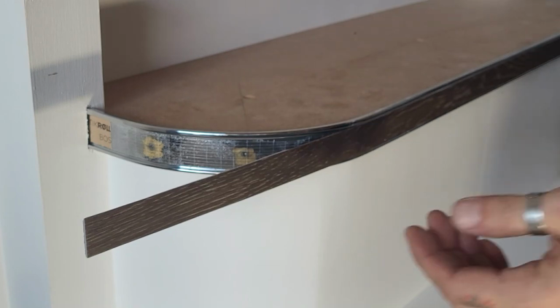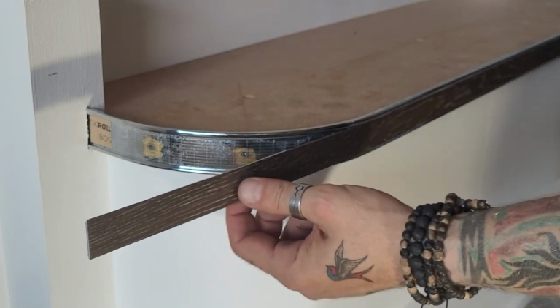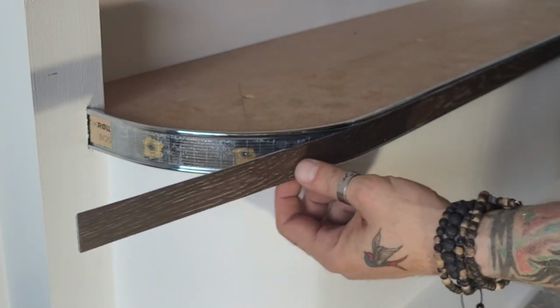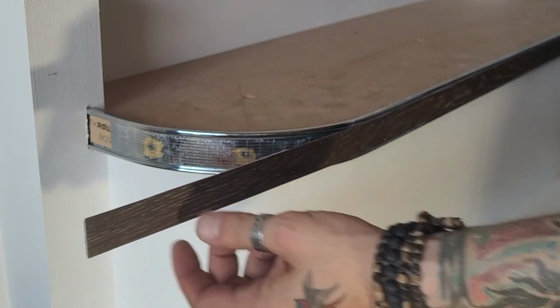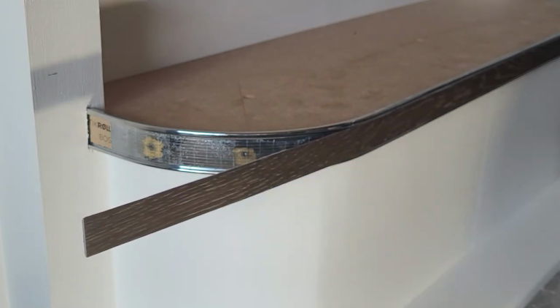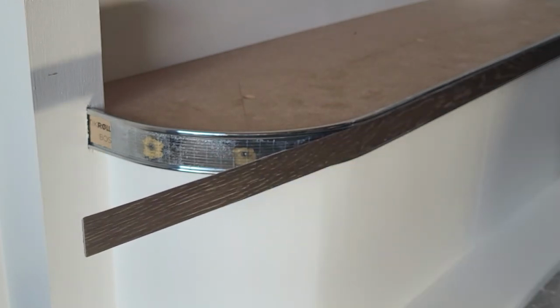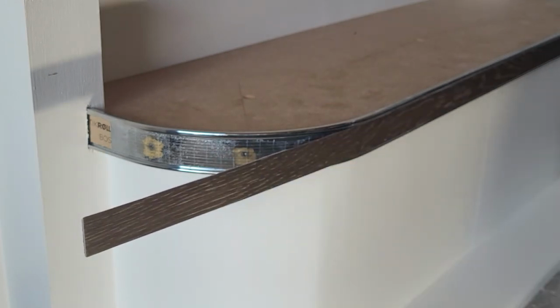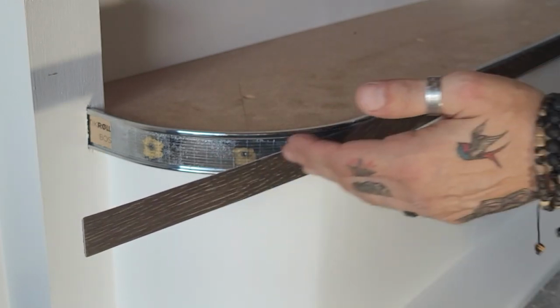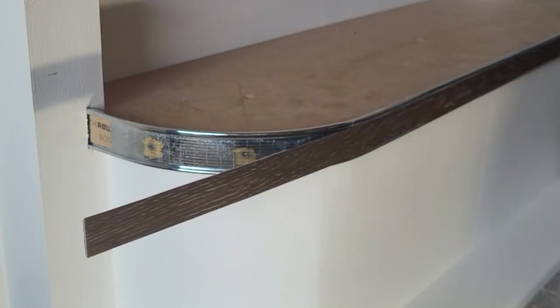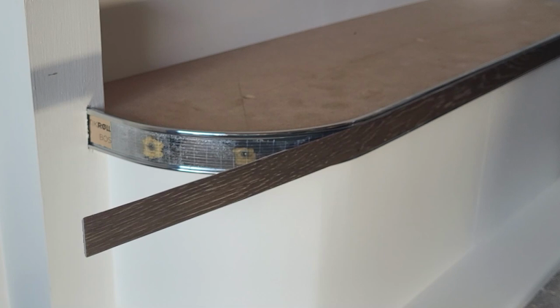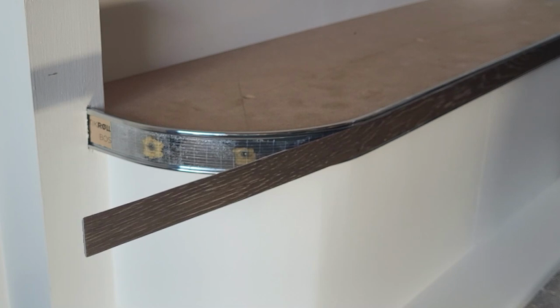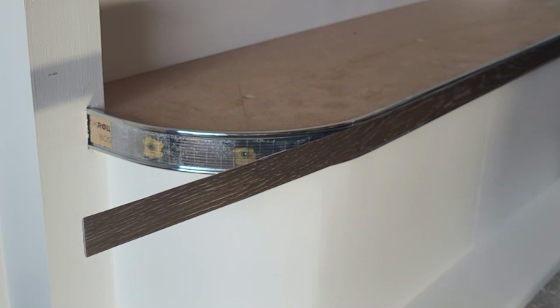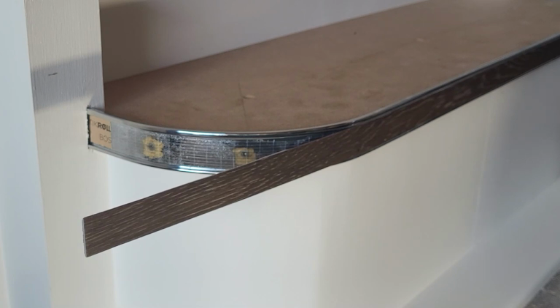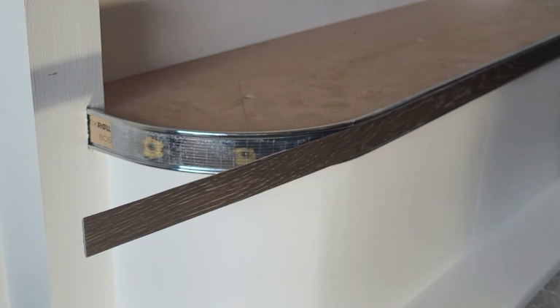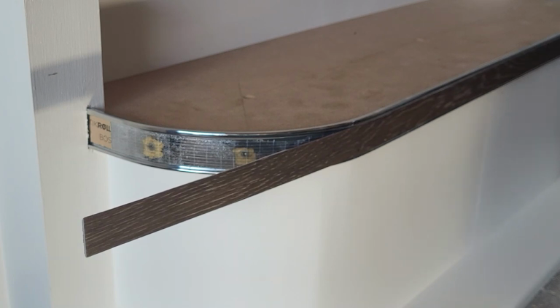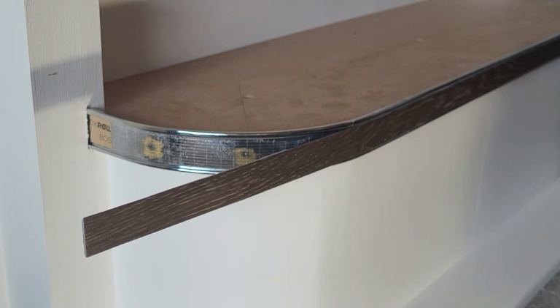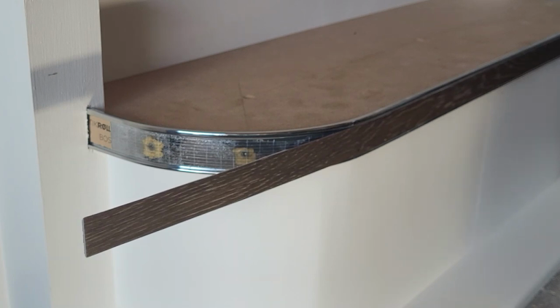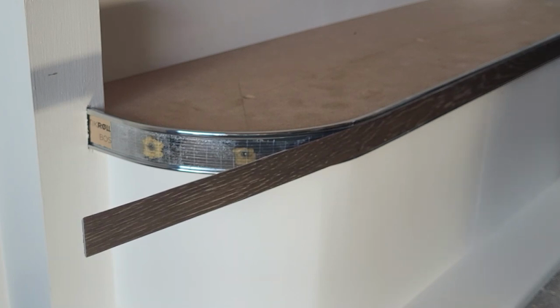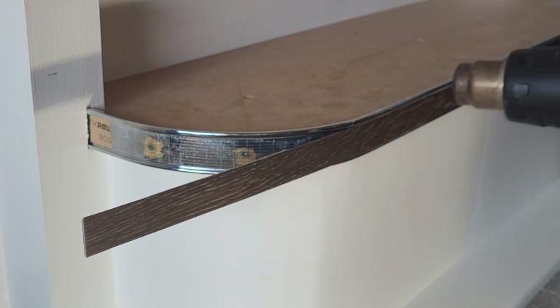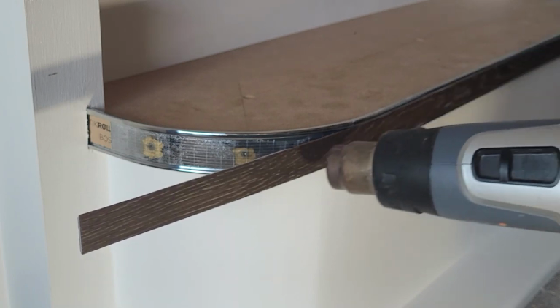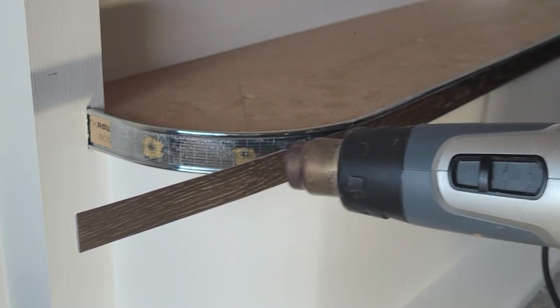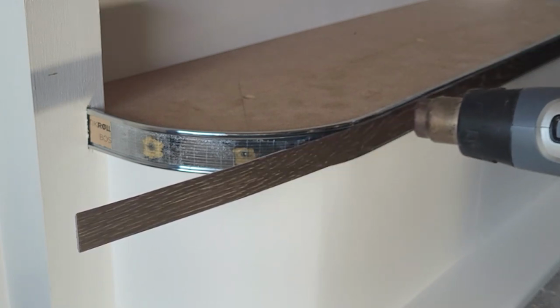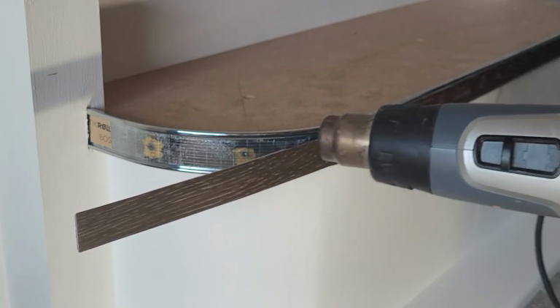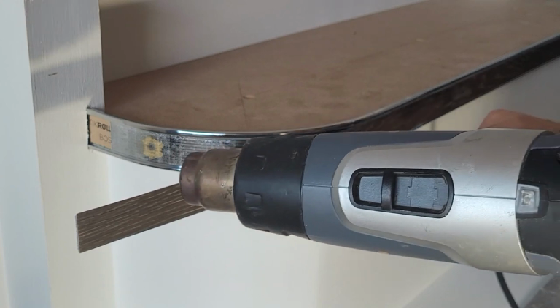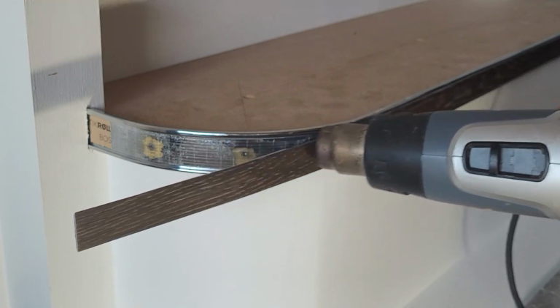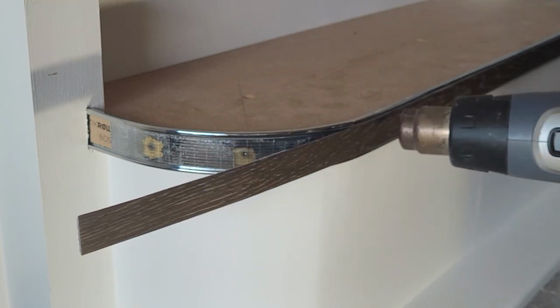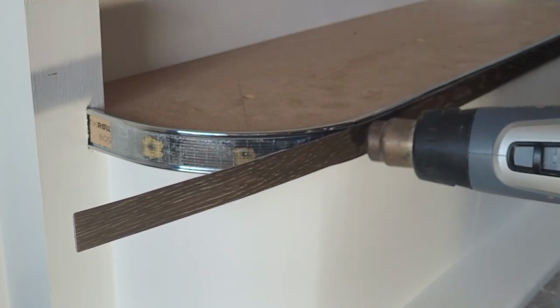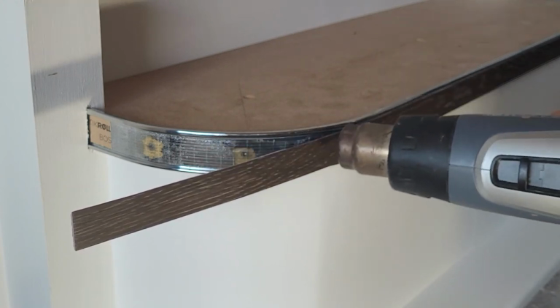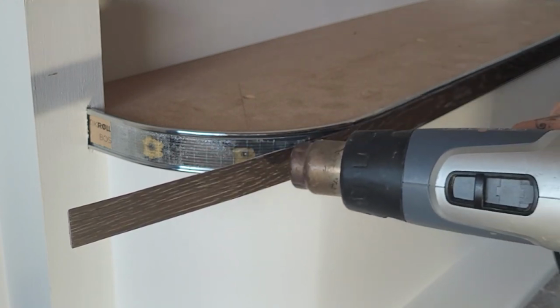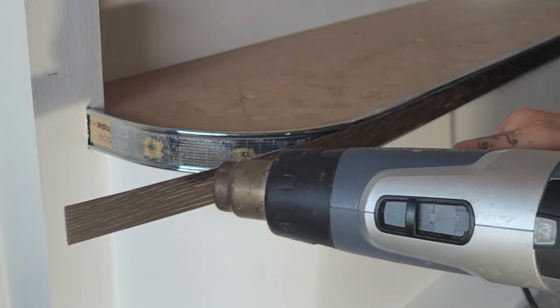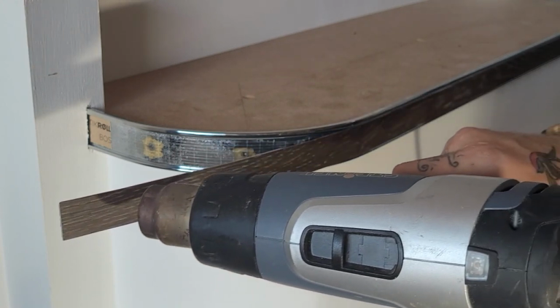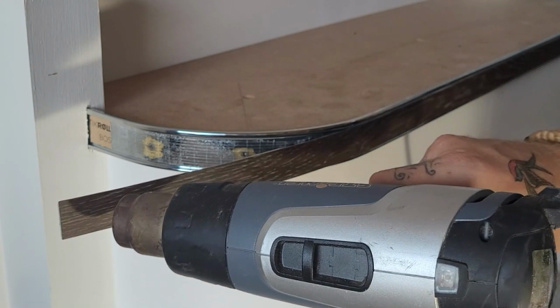I'm going to apply a bit of heat to the inlay, just to allow it to form a round curve a little bit more. You don't need to apply a lot of heat — just enough to make it a little bit more flexible.